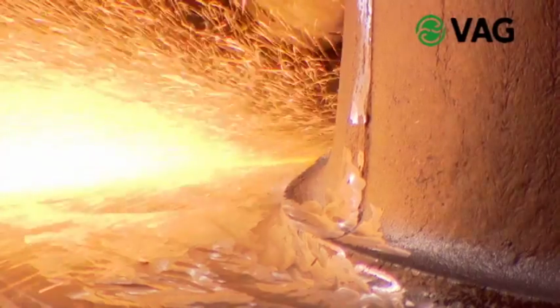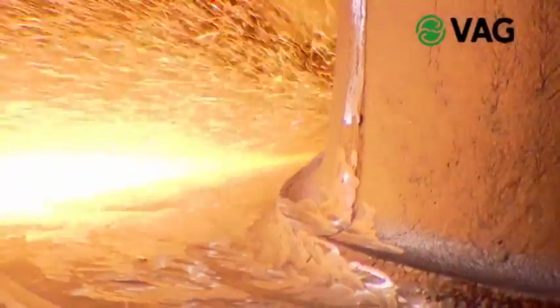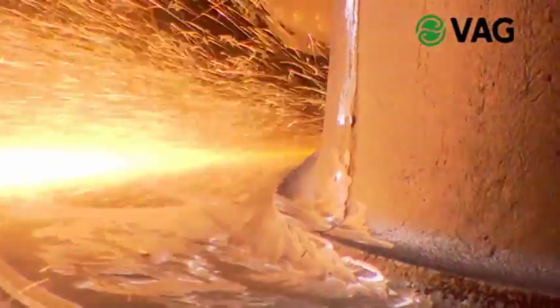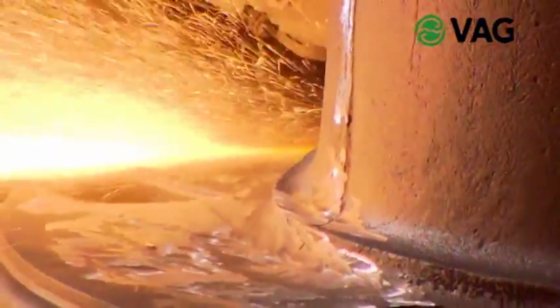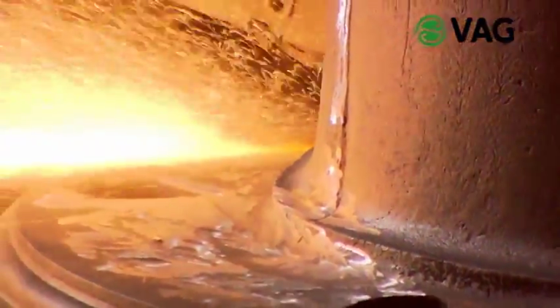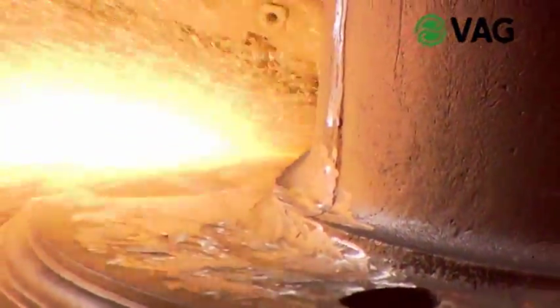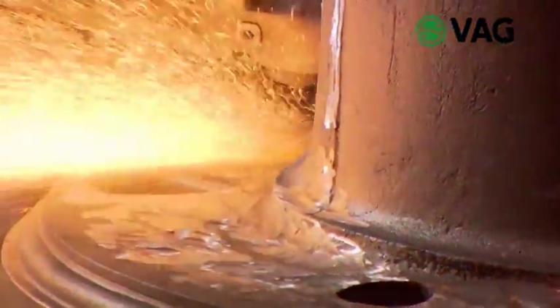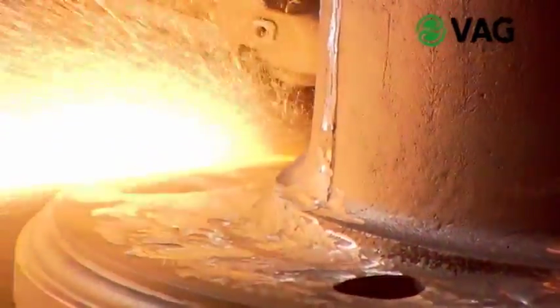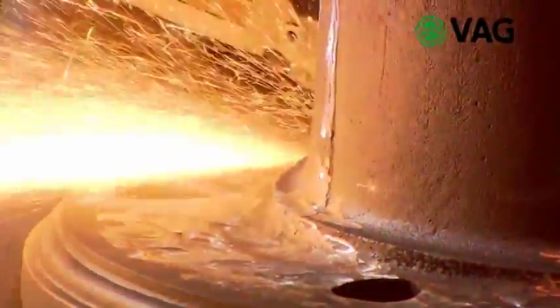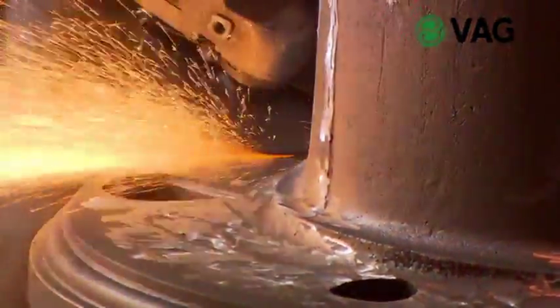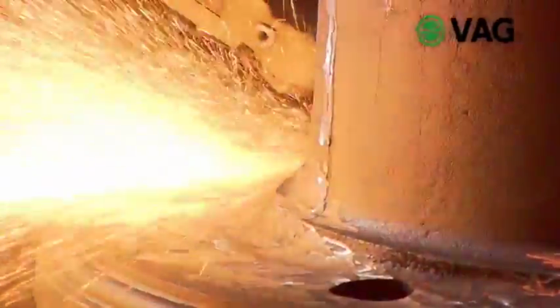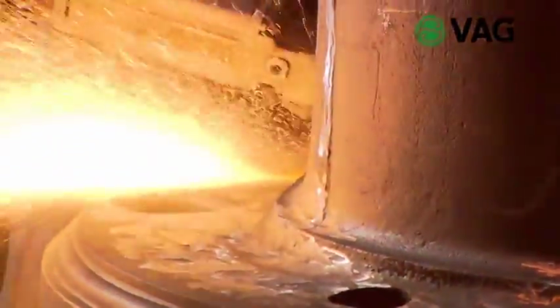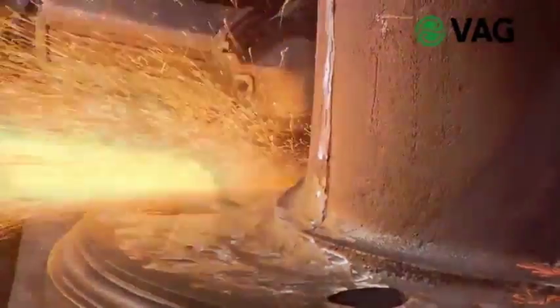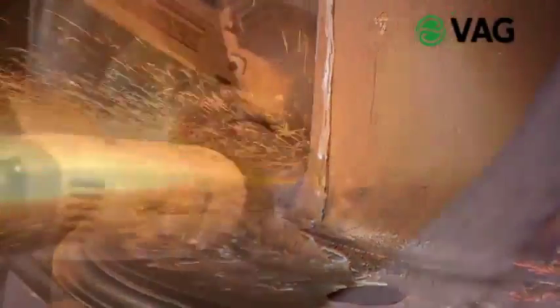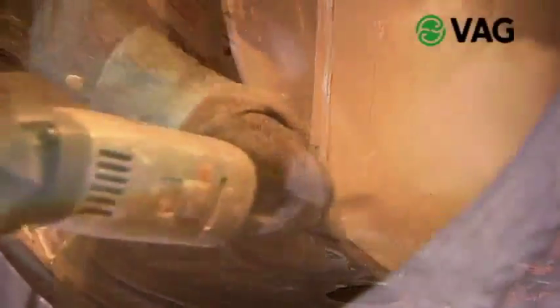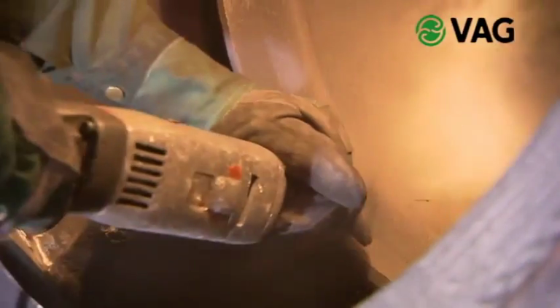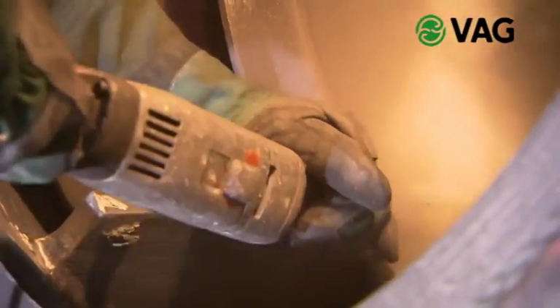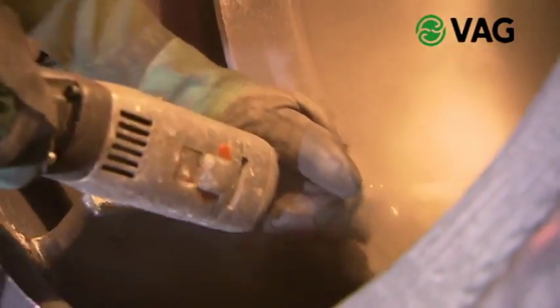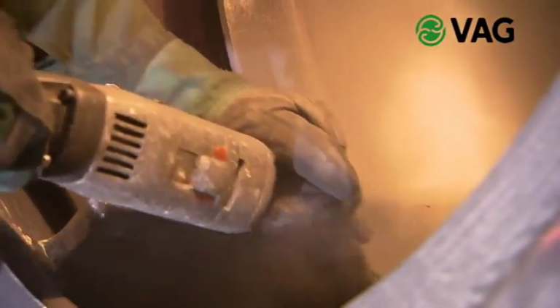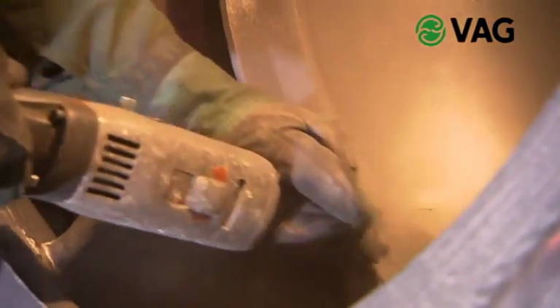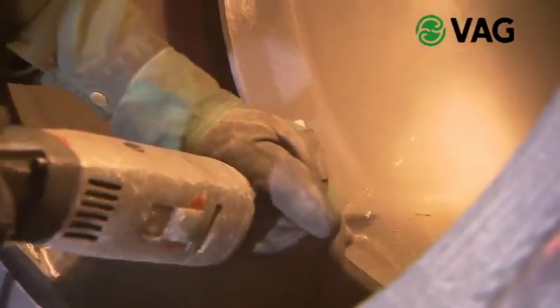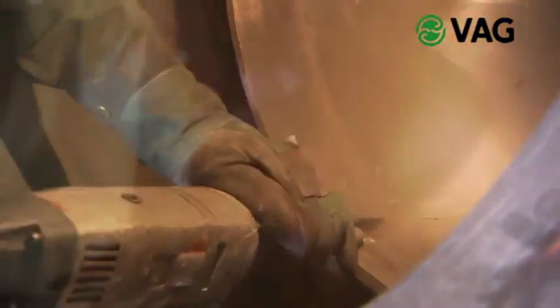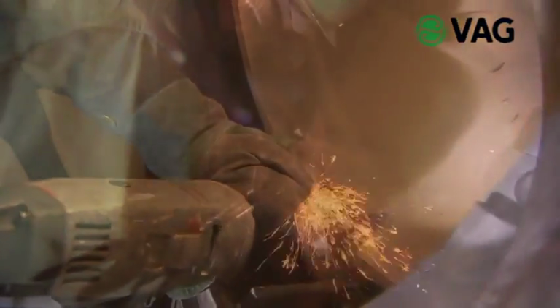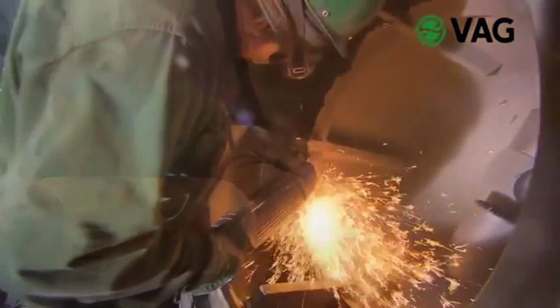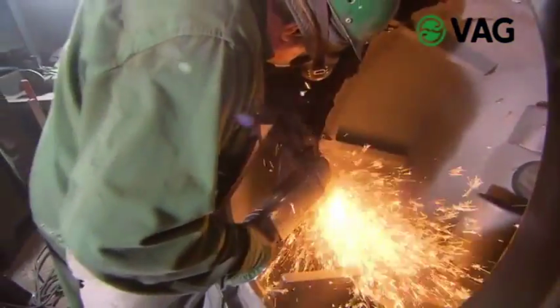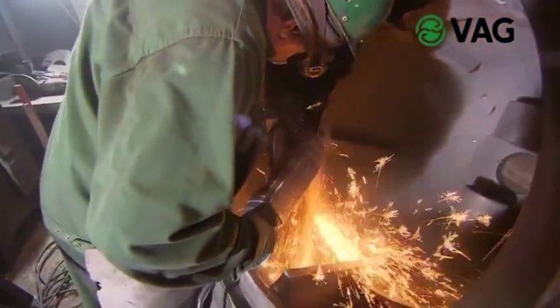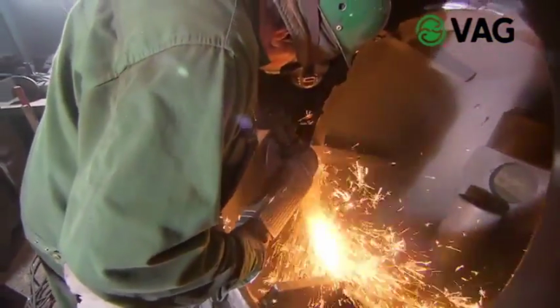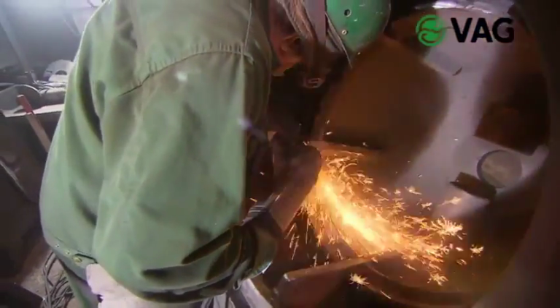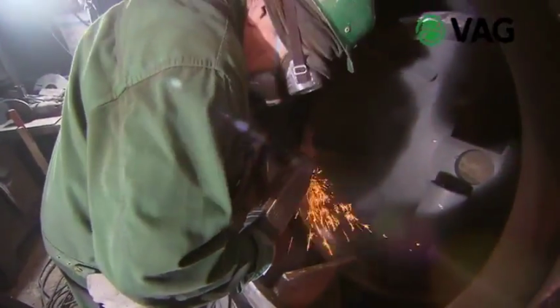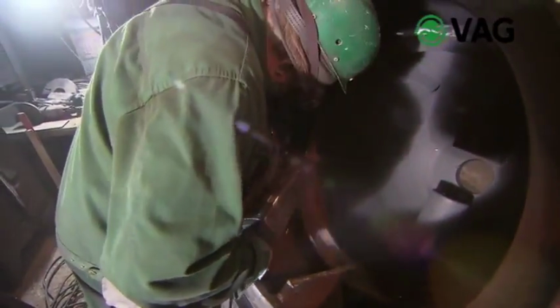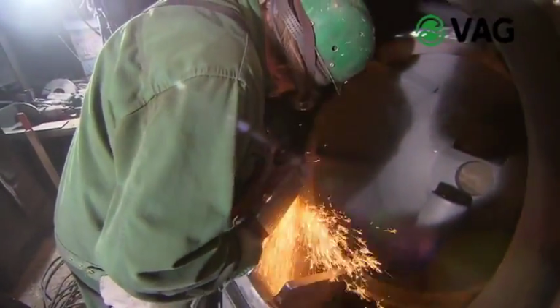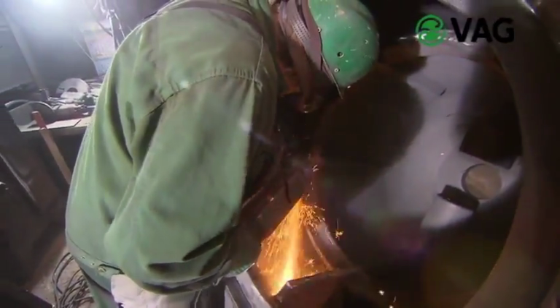When the cast bodies, which often weigh tons, have cooled down without stress, they are removed from the casting mold and cleaned. Burrs and mold marks, which are formed on the seams of the casting mold, are removed and finished ground until they are invisible.